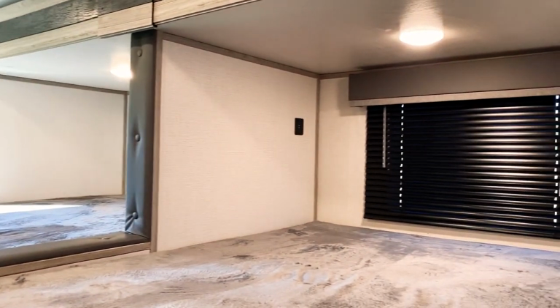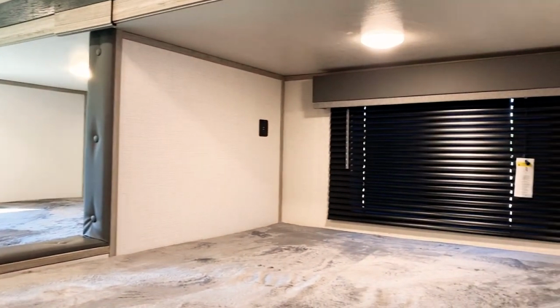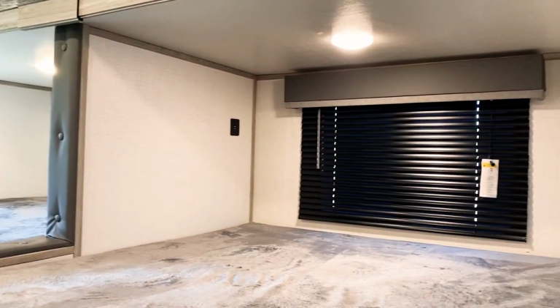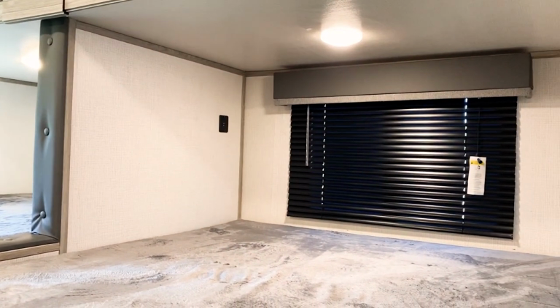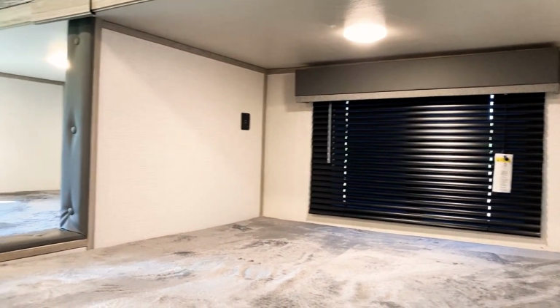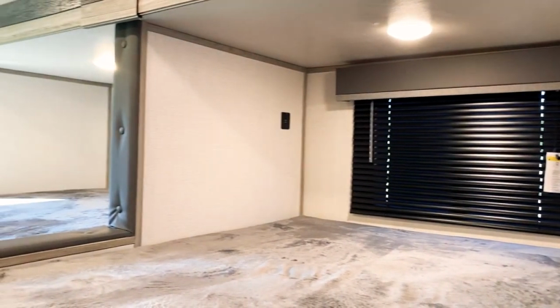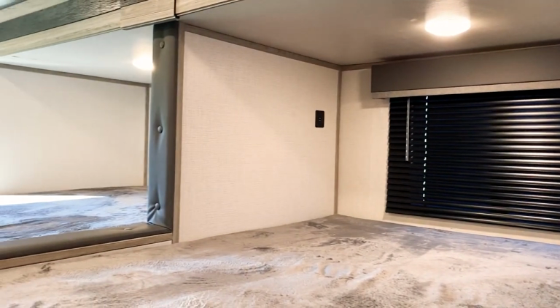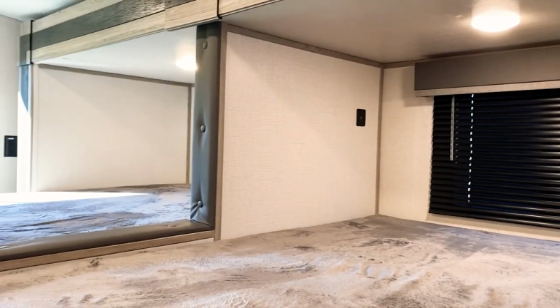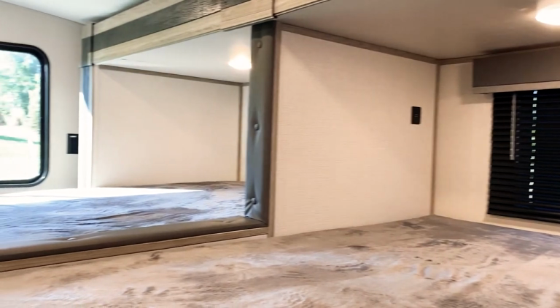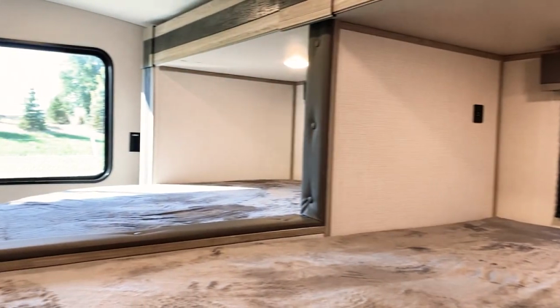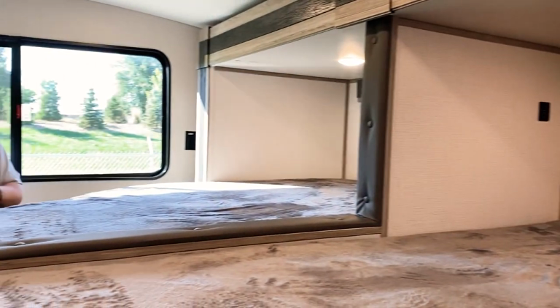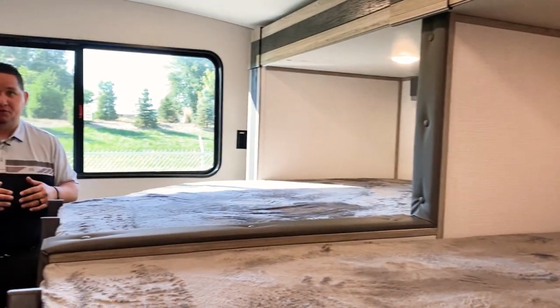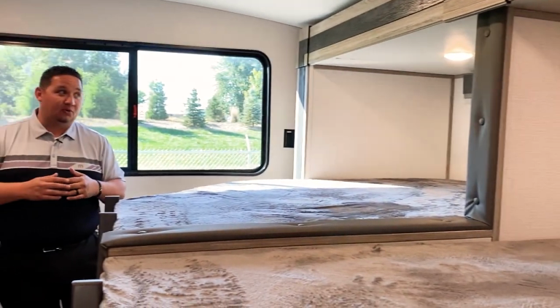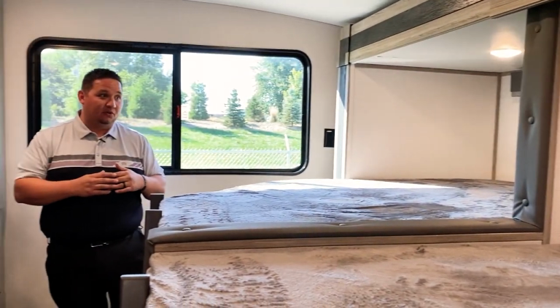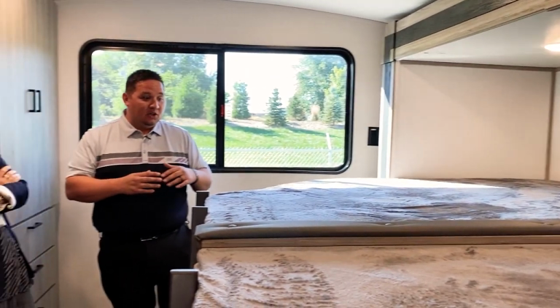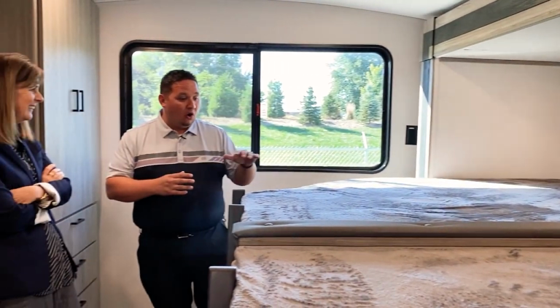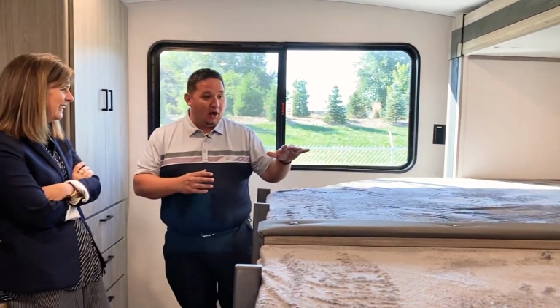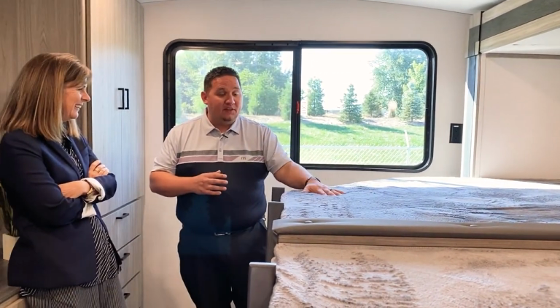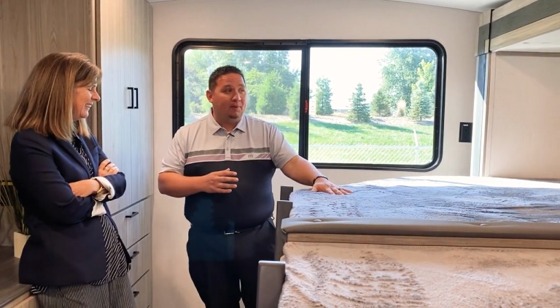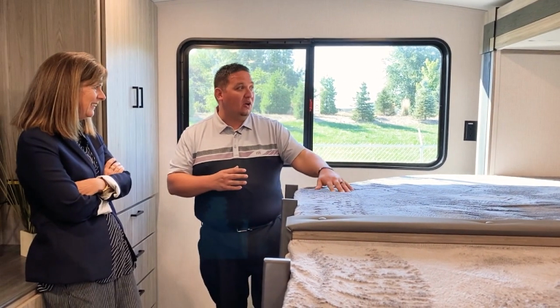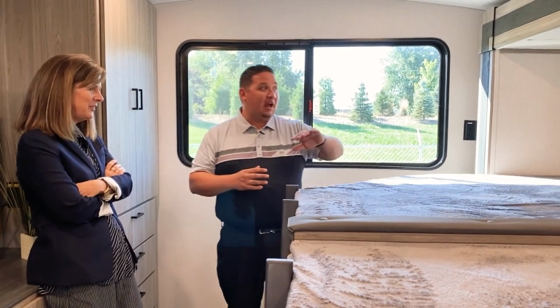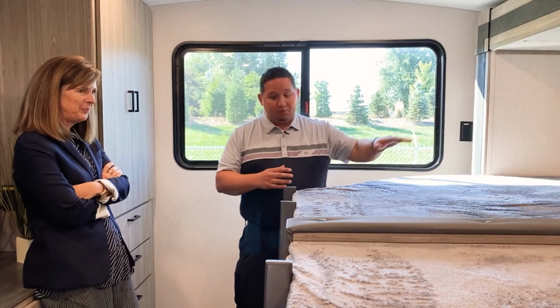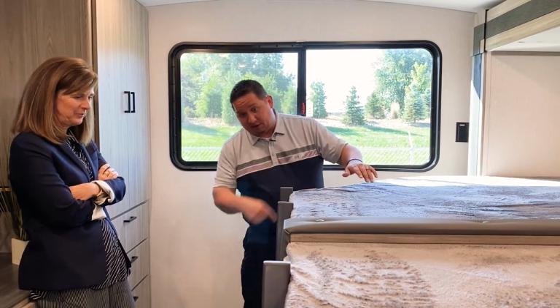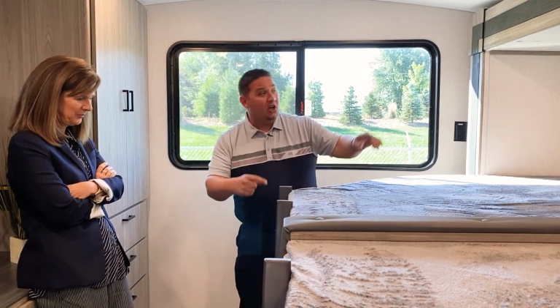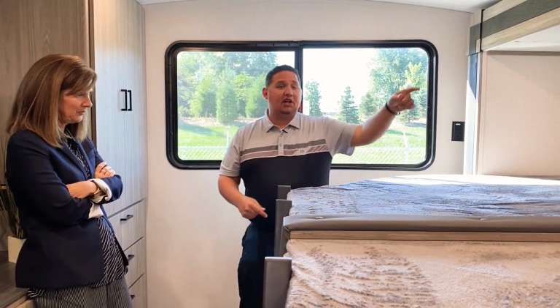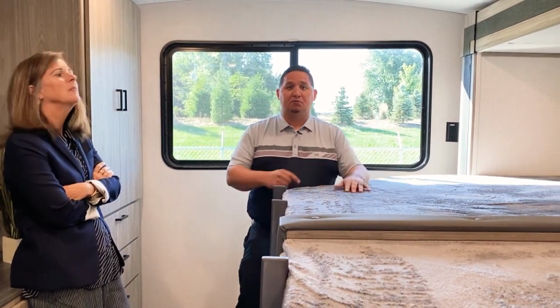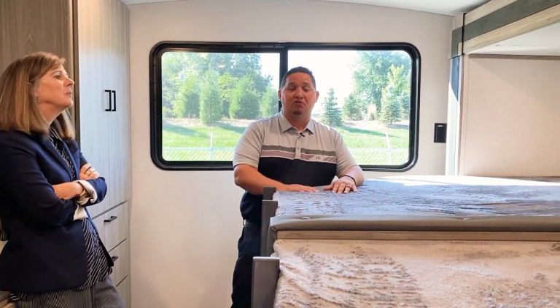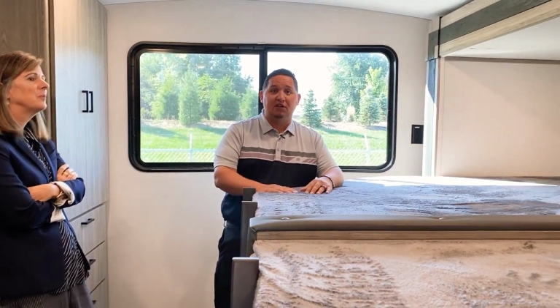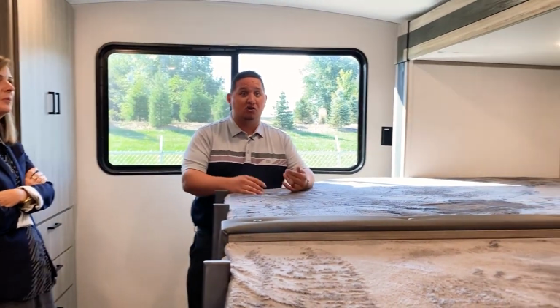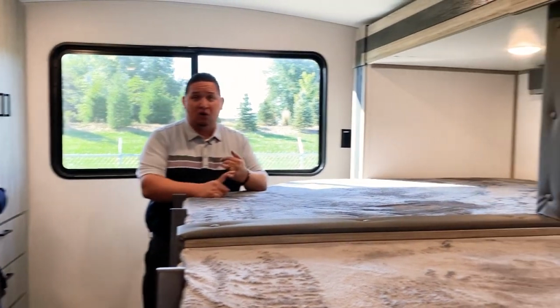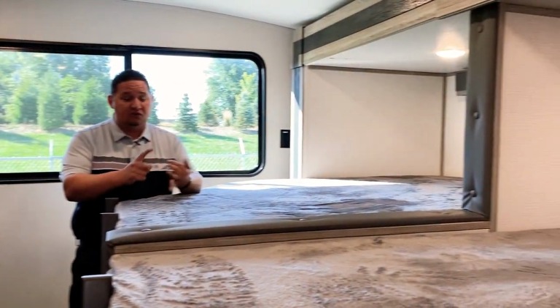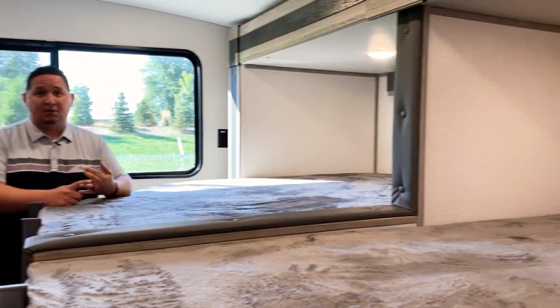It did so well that we had to make adjustments and bring it back for 2022. In every double bed area you're going to get a USB port, so your kids can charge their phones and tablets.